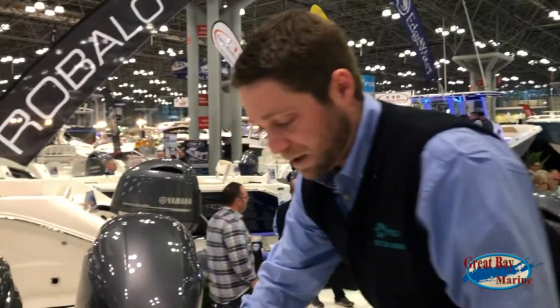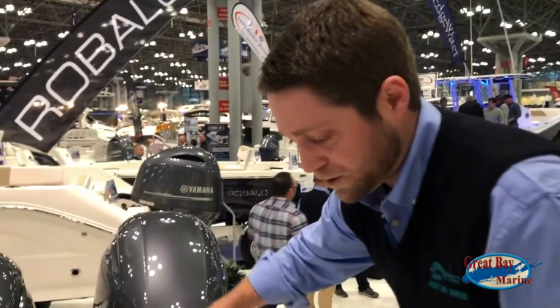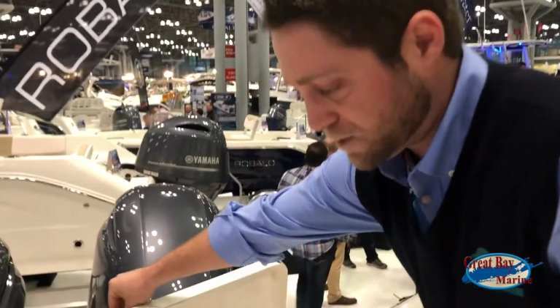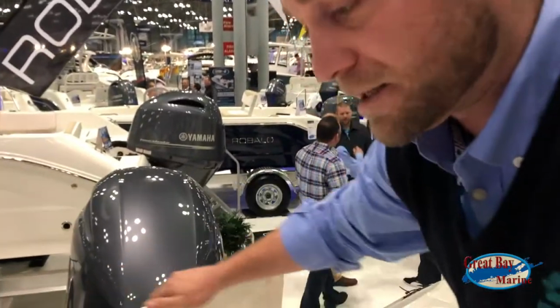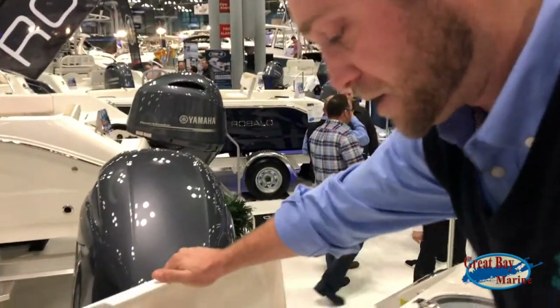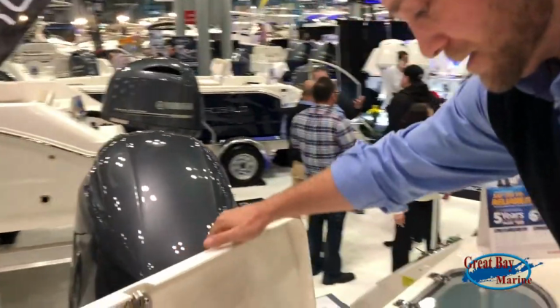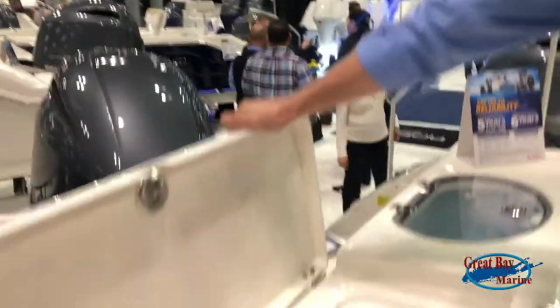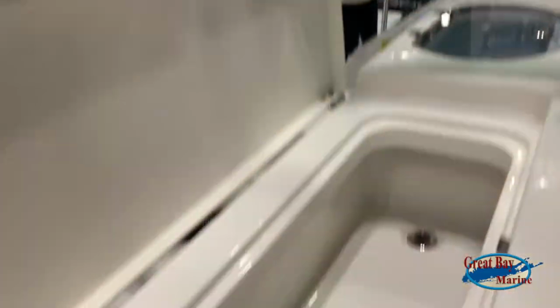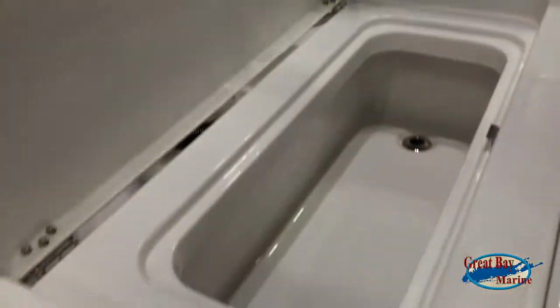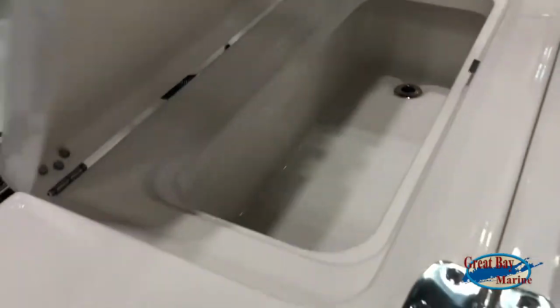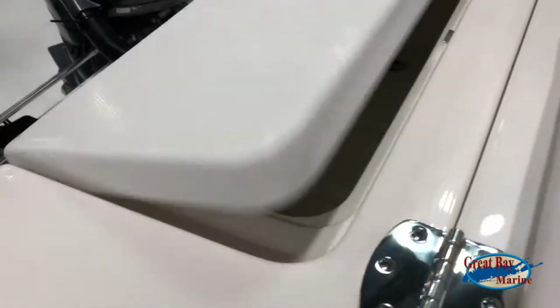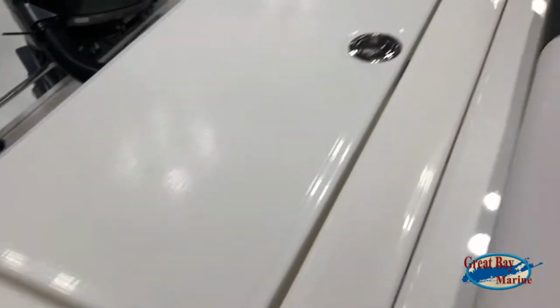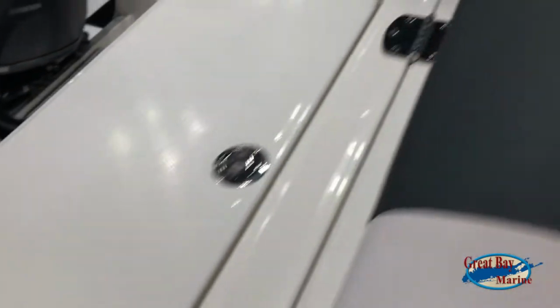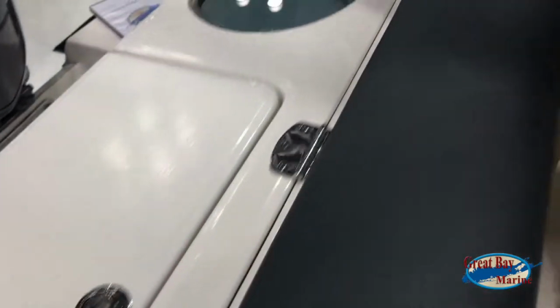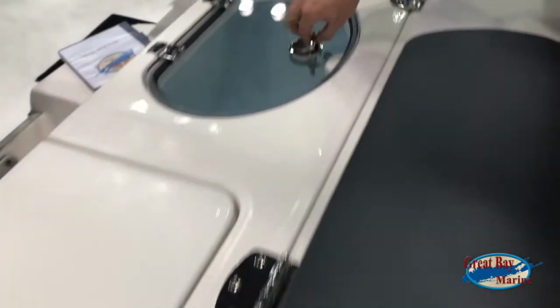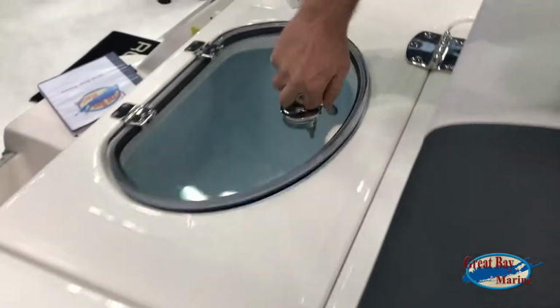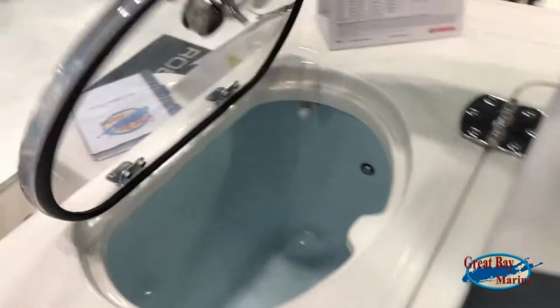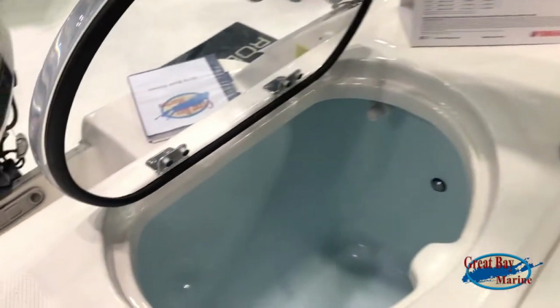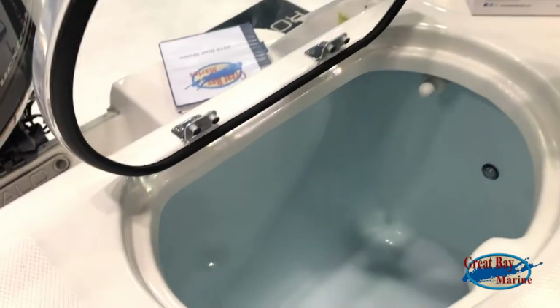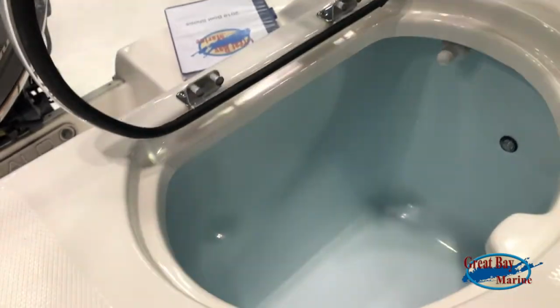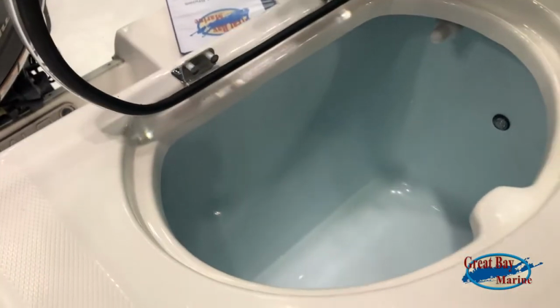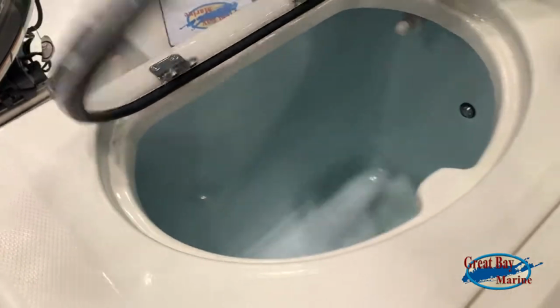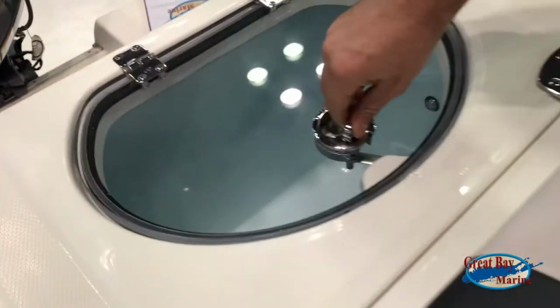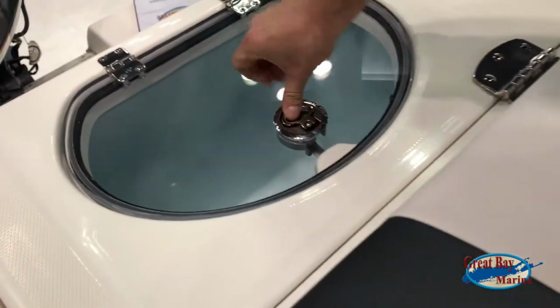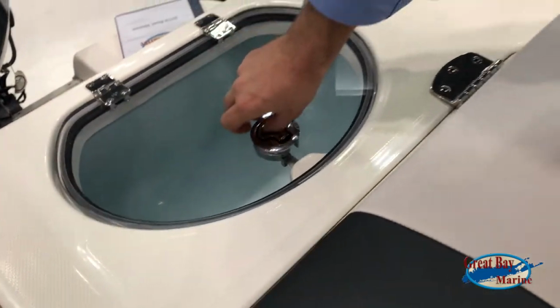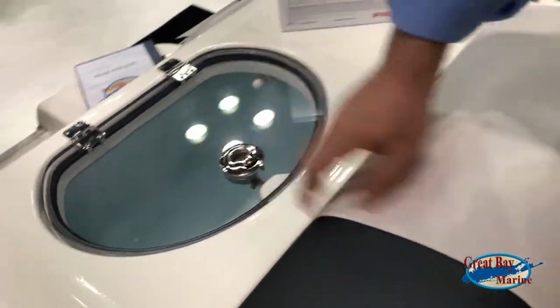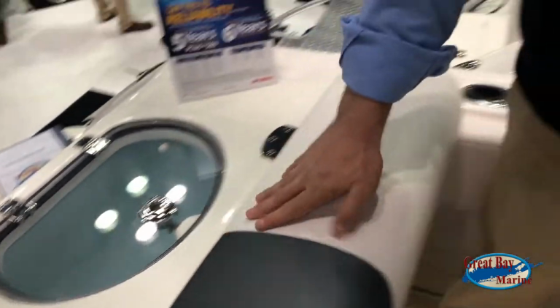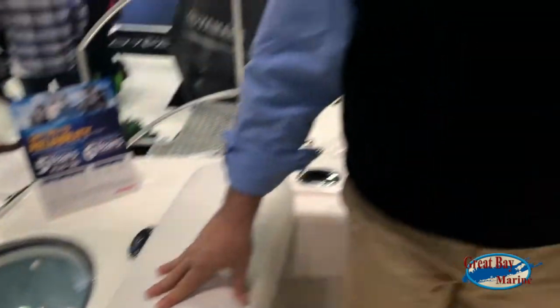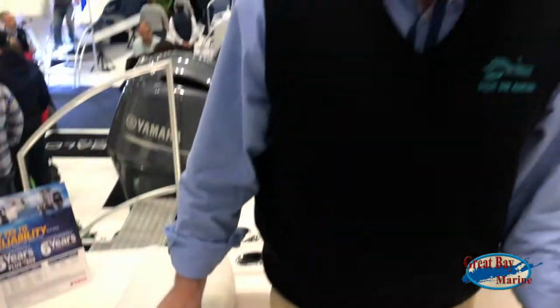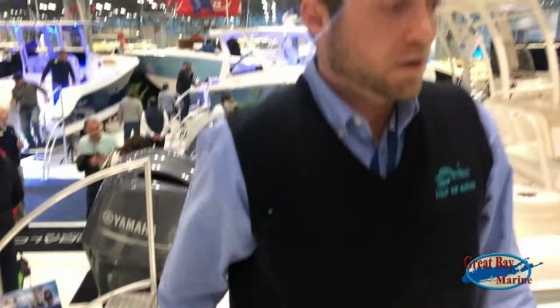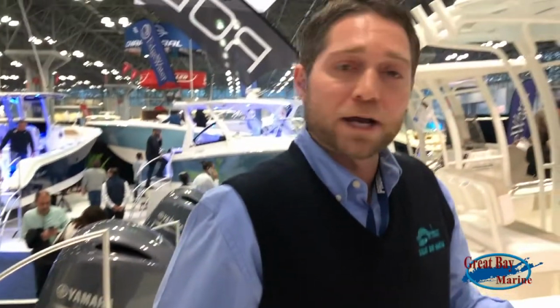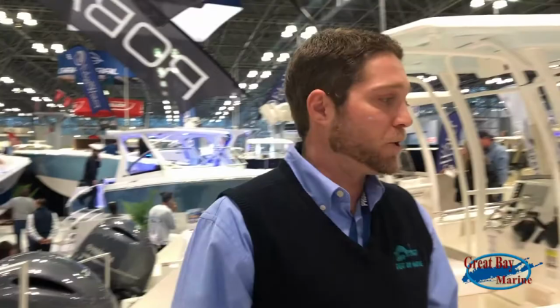Each R242 comes with an insulated fish box and cooler, as well as two live wells — one 30-gallon live well at the stern and one 20-gallon live well at the bow. We'll get there shortly.